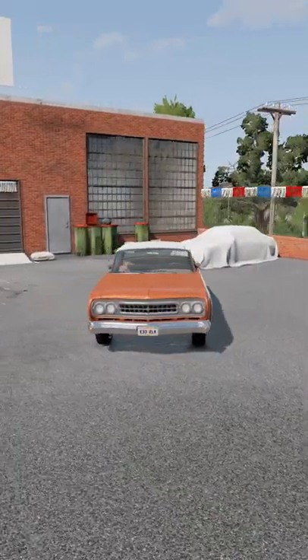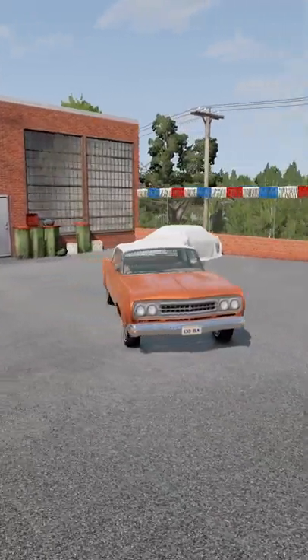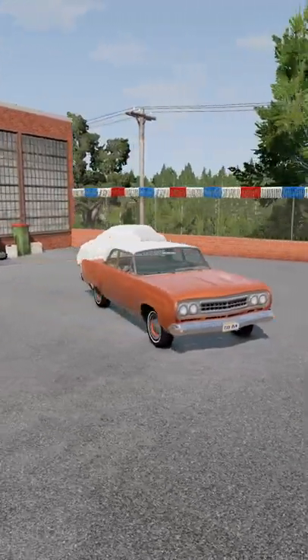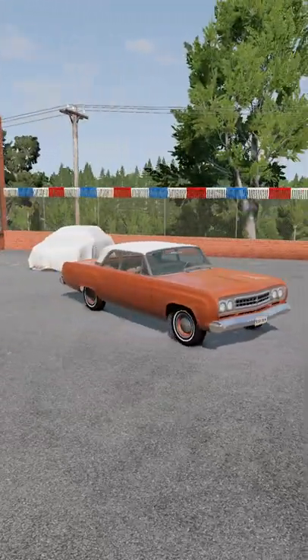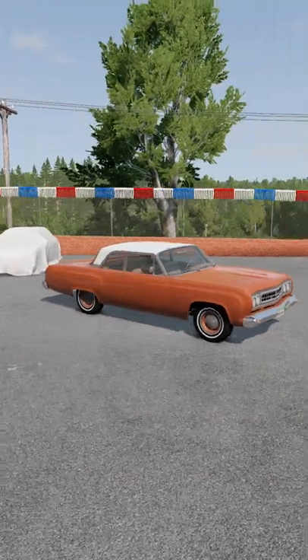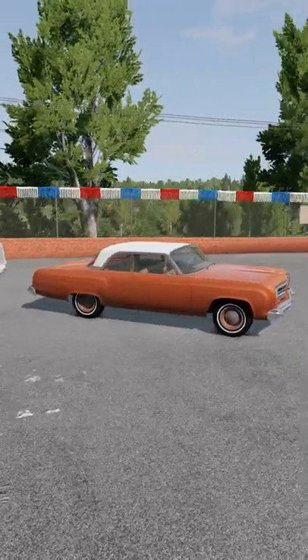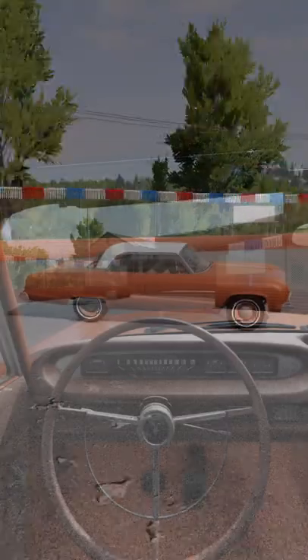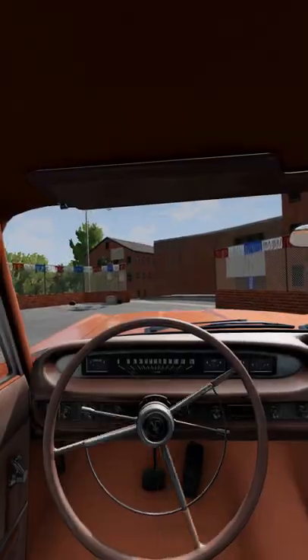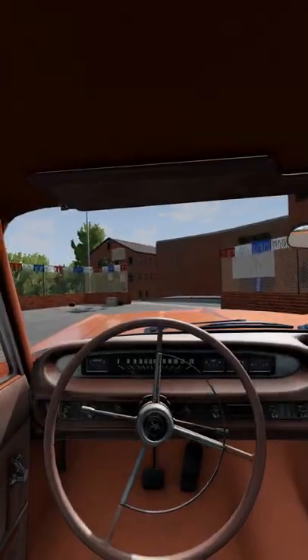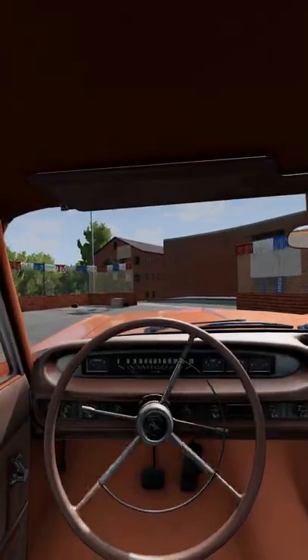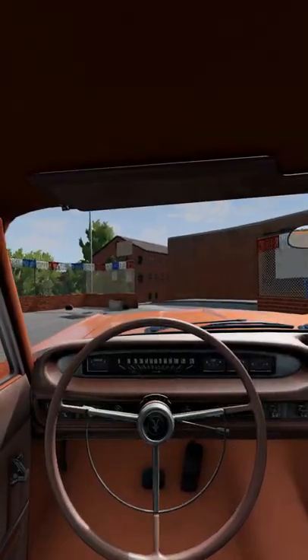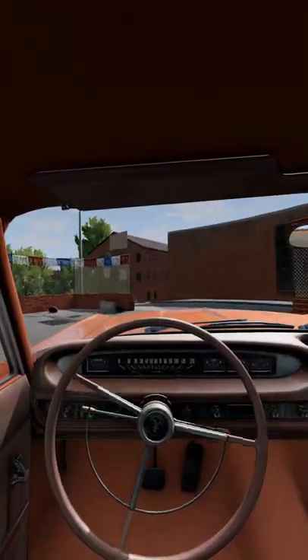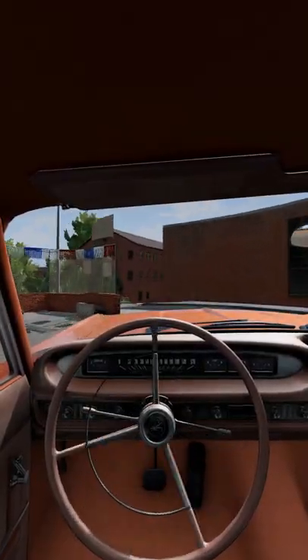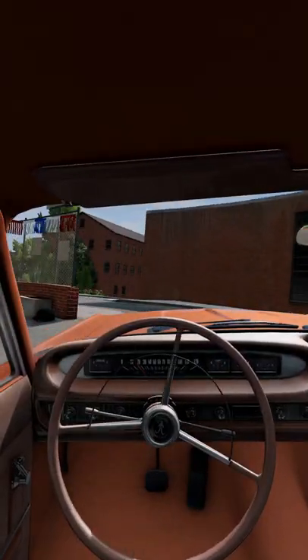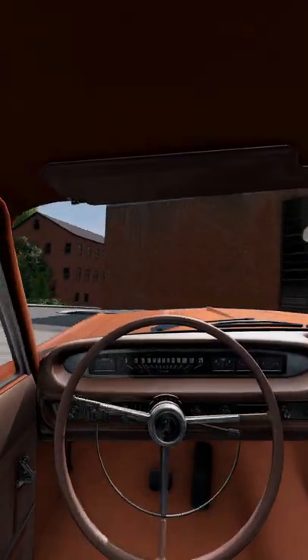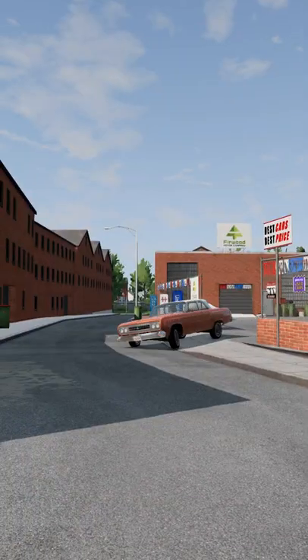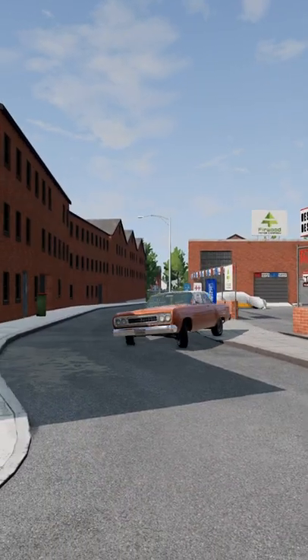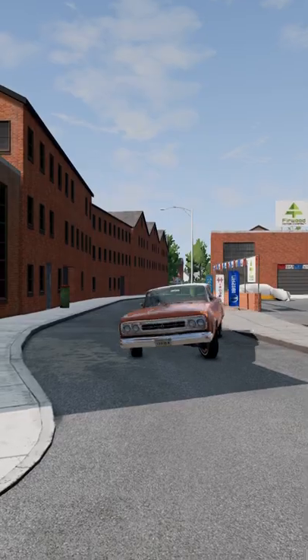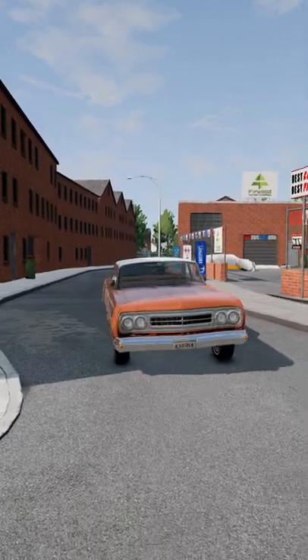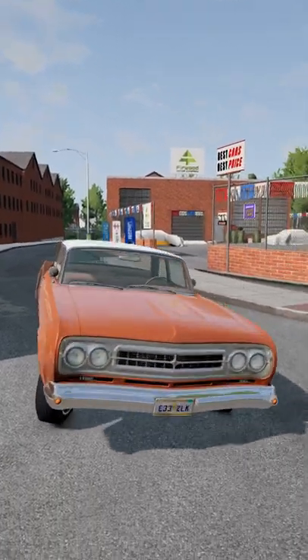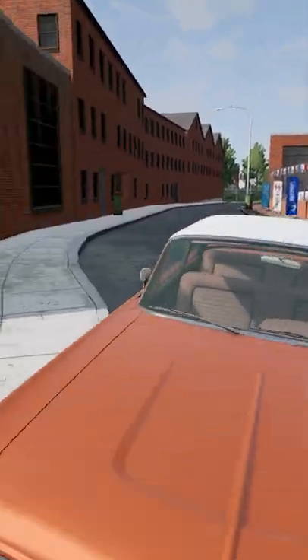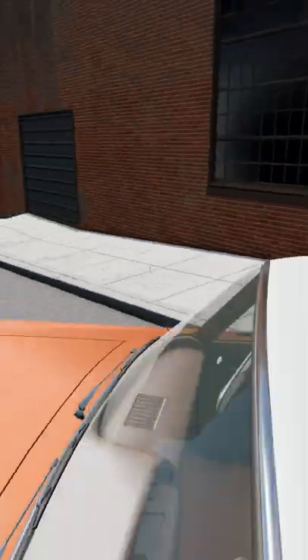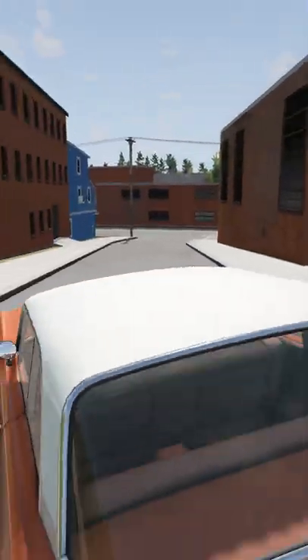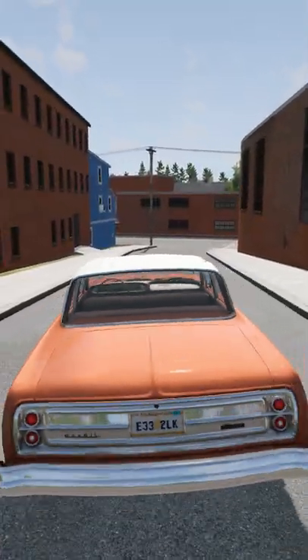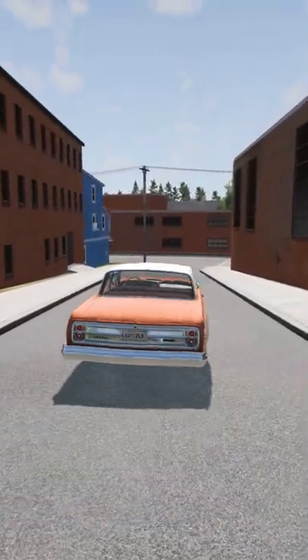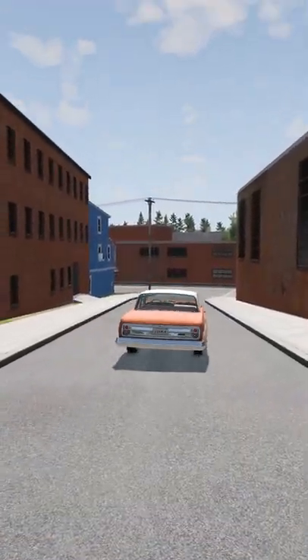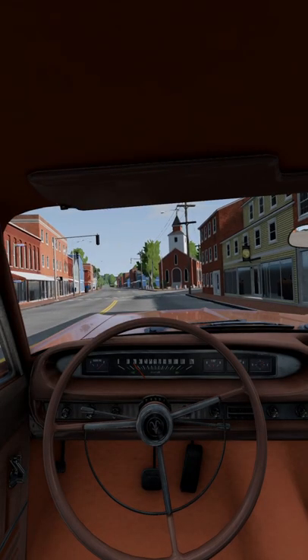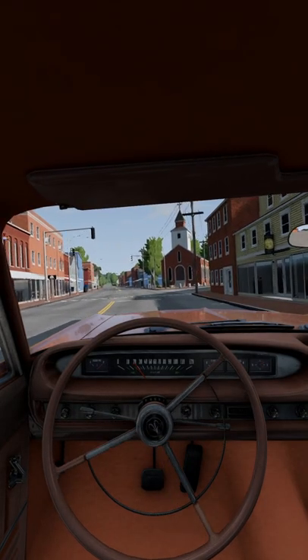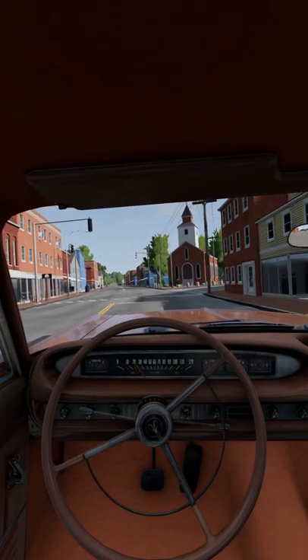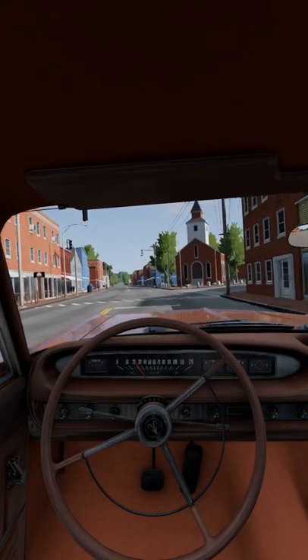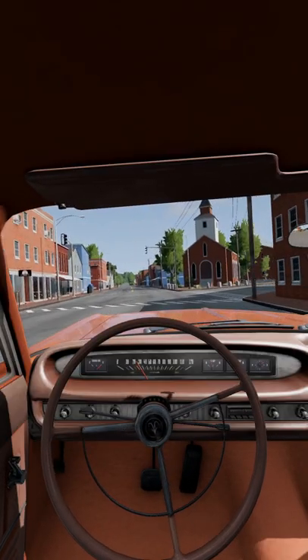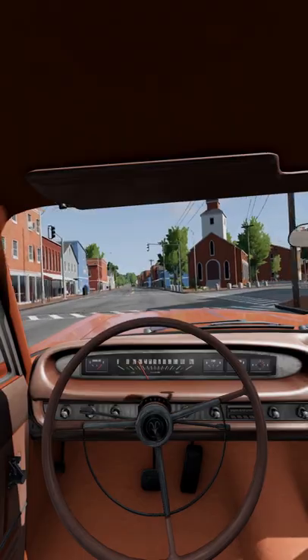The Gavril Bluebuck Gas Turbine is a mod that brings the magic of turbine cars to BeamNG. With sluggish performance and no engine brake, it's an odd driving experience, but that noise from the gas turbine is one of a kind.